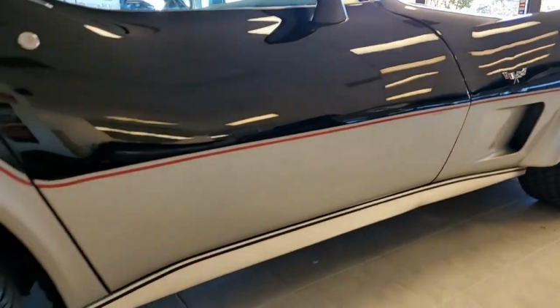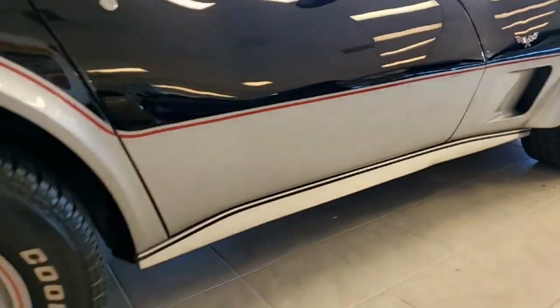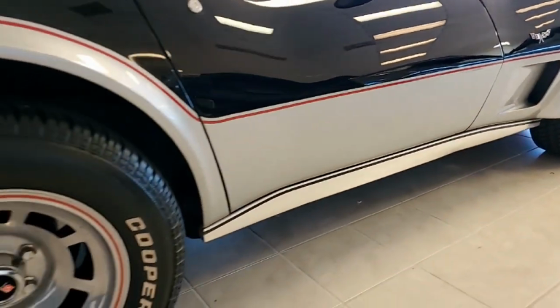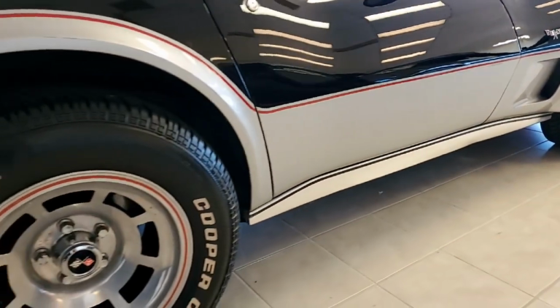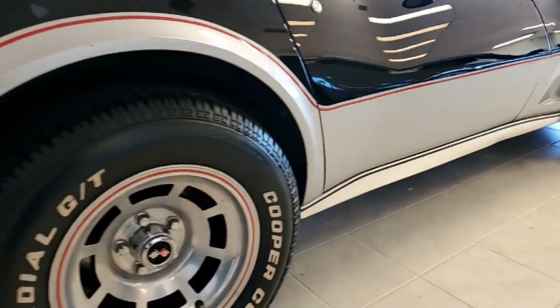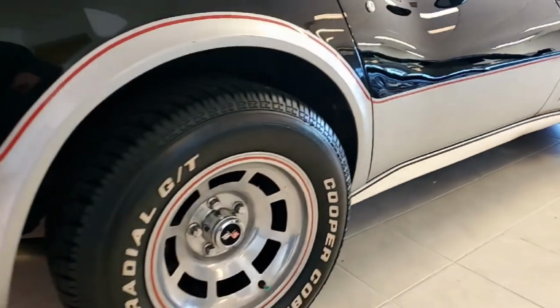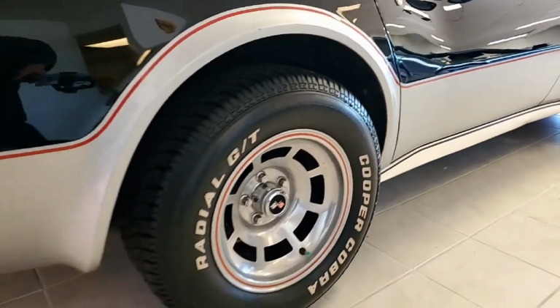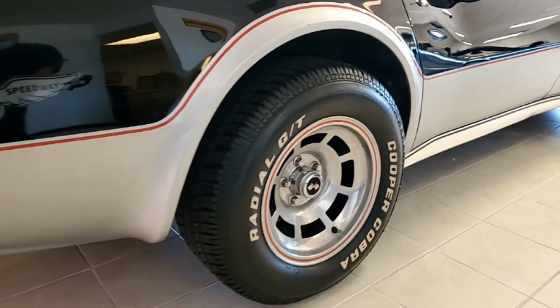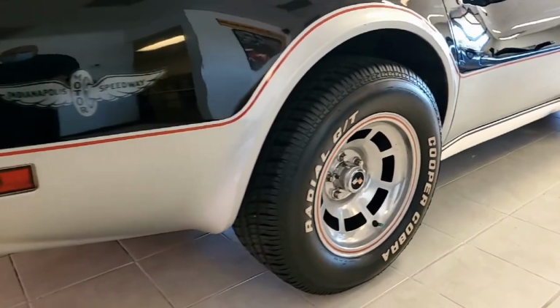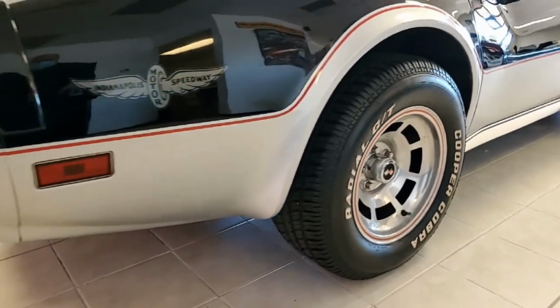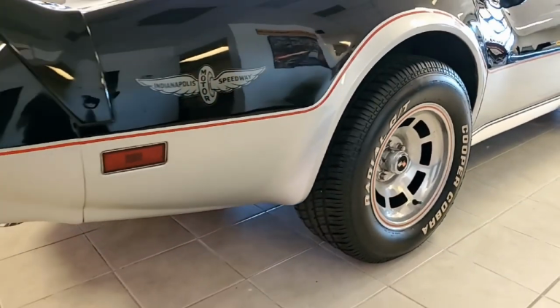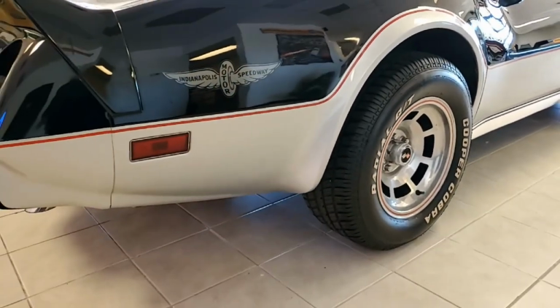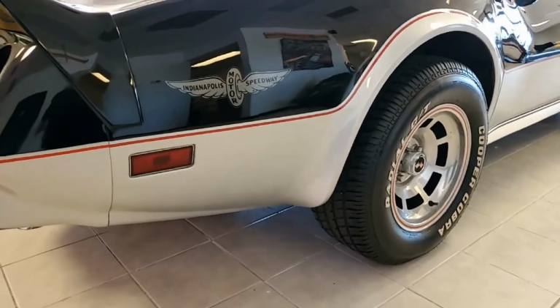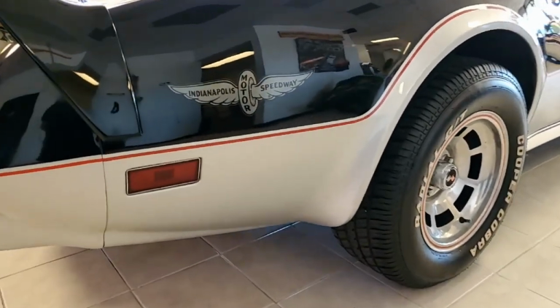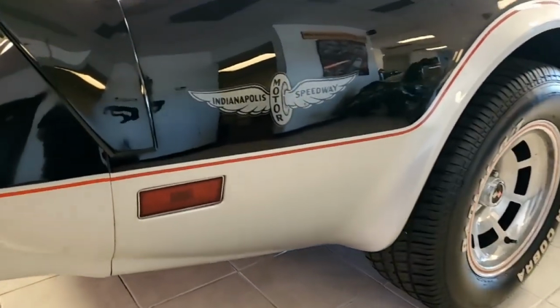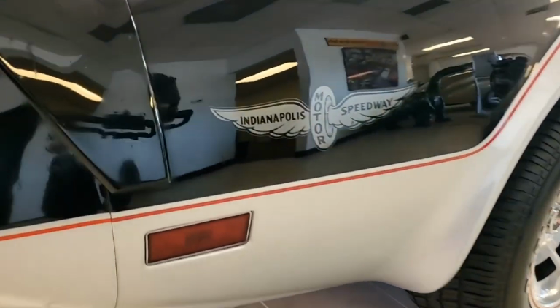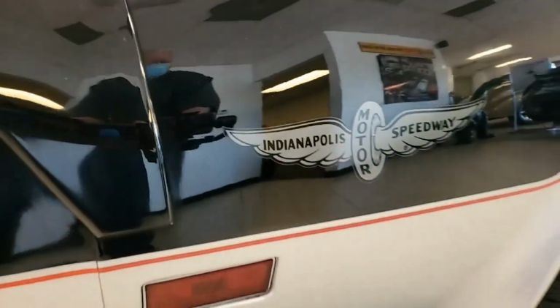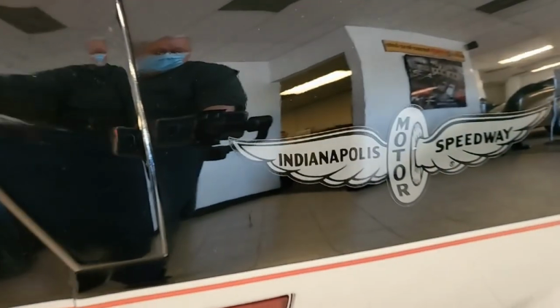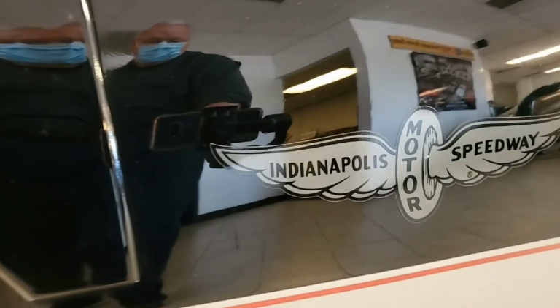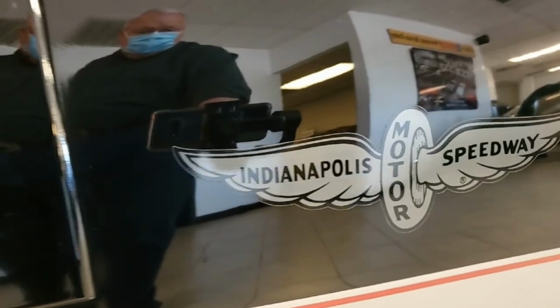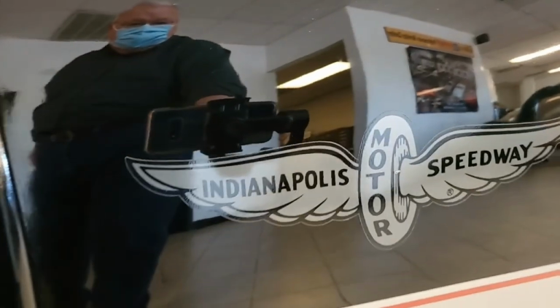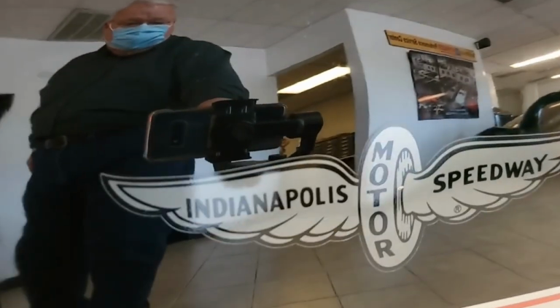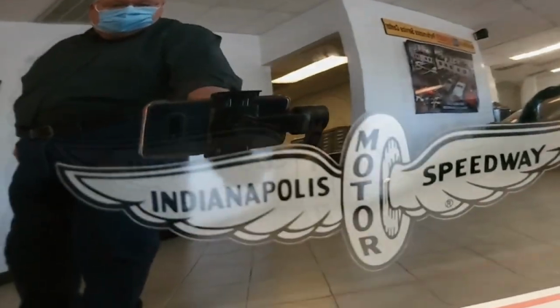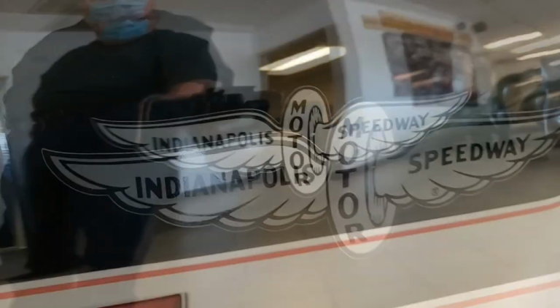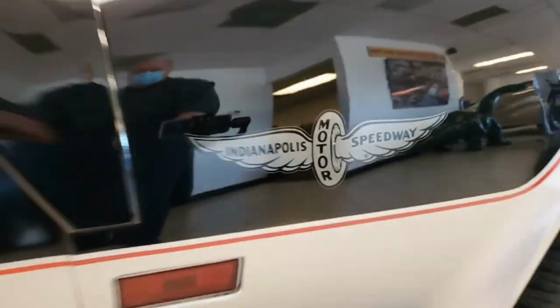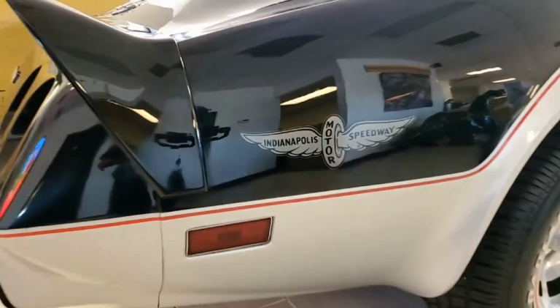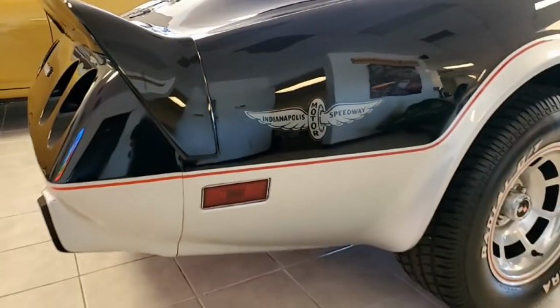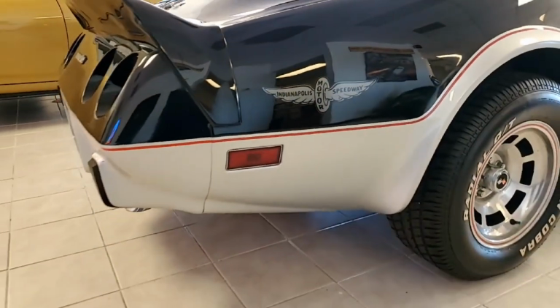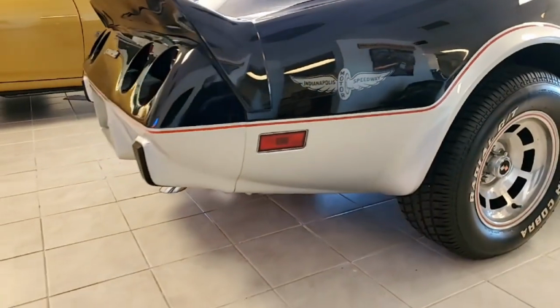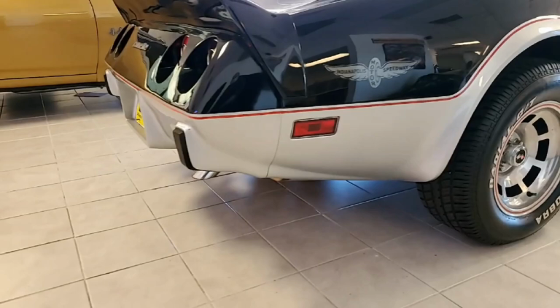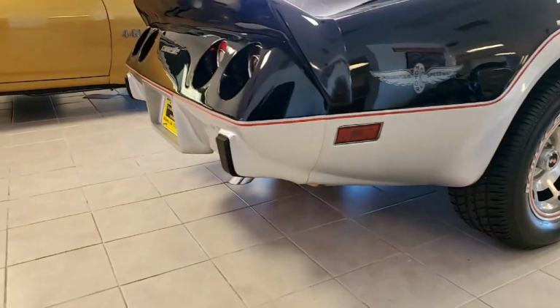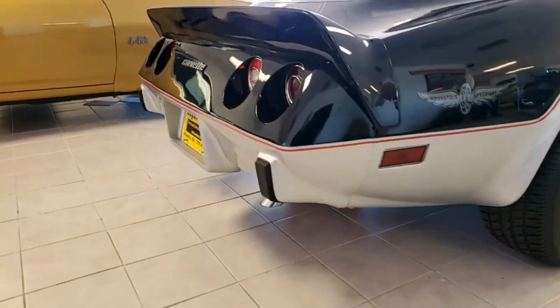It has those beautiful slotted aluminum wheels, tilt and tele, rear defrost, and we can actually tell you this car was originally assembled on April 25, 1978. This 1978 Corvette pace car is in very good condition.